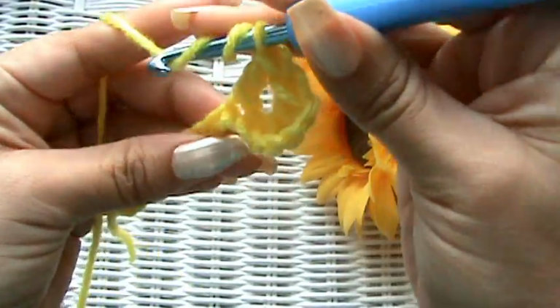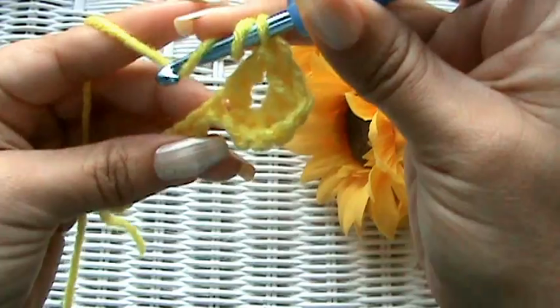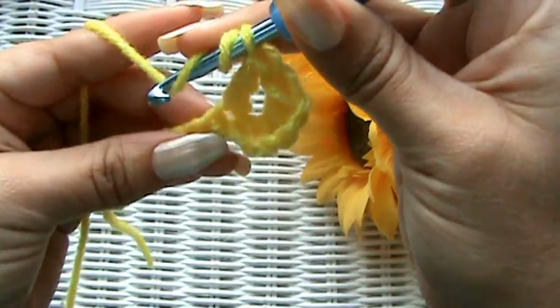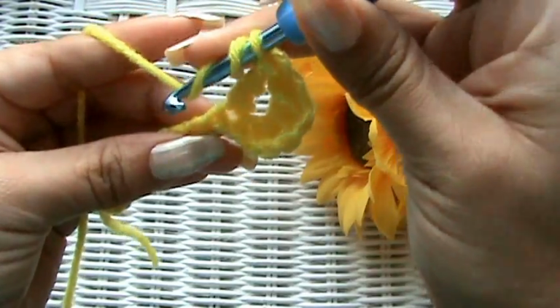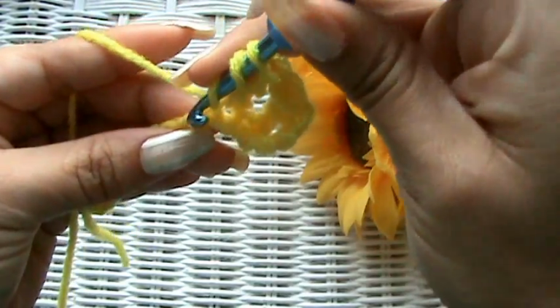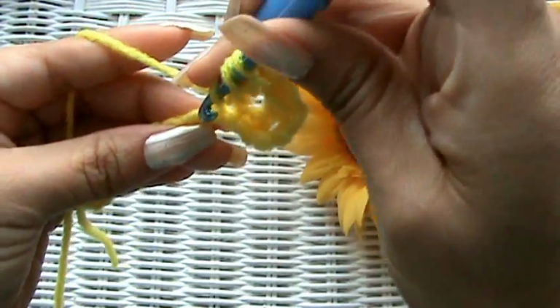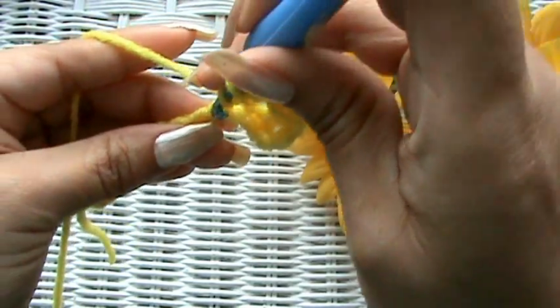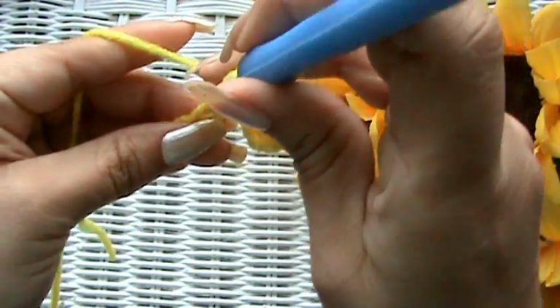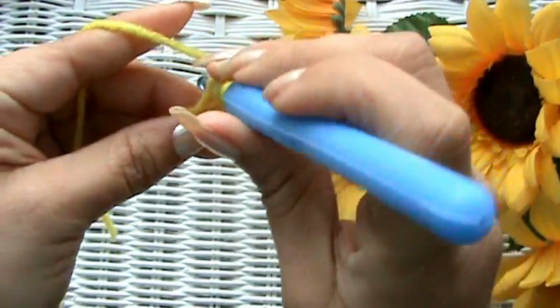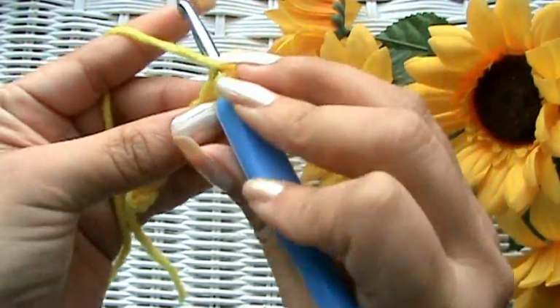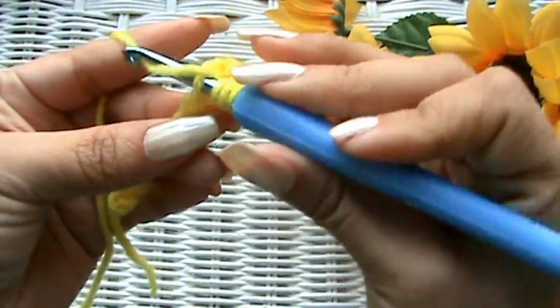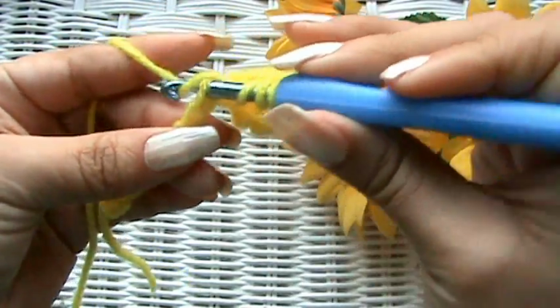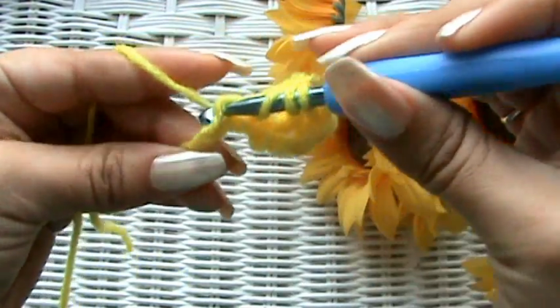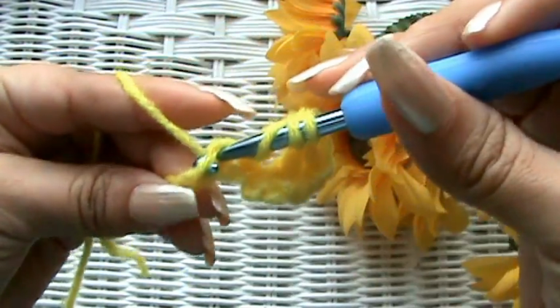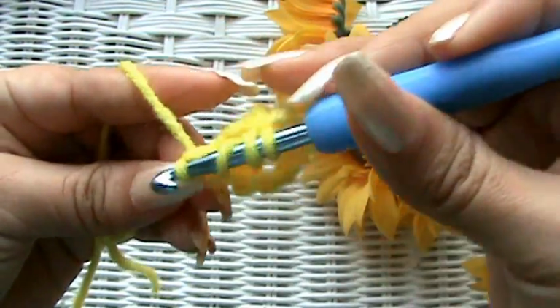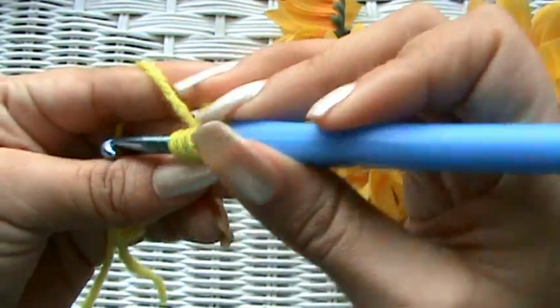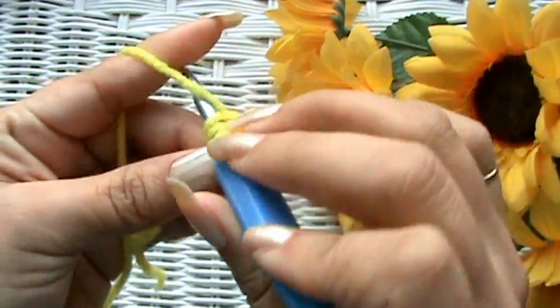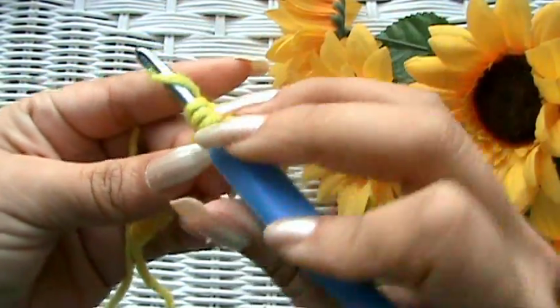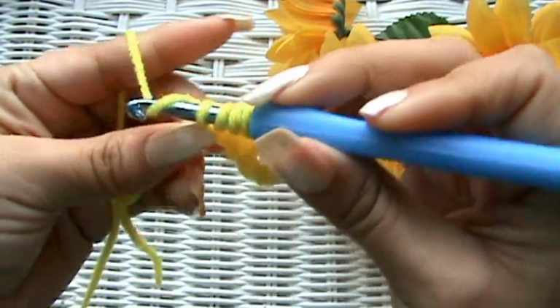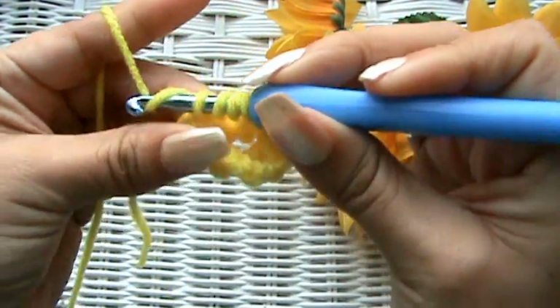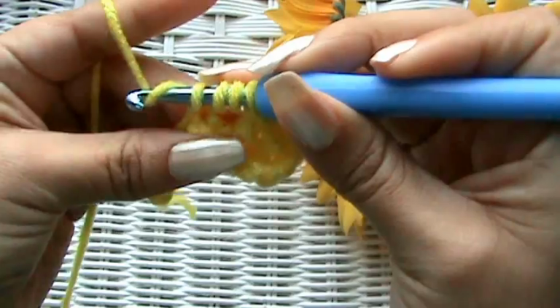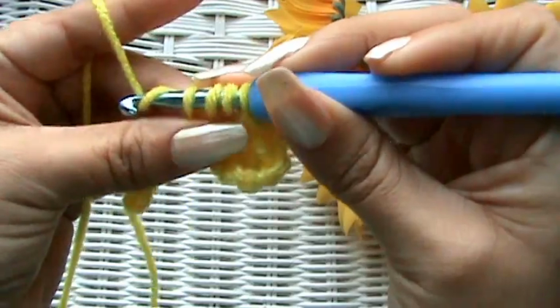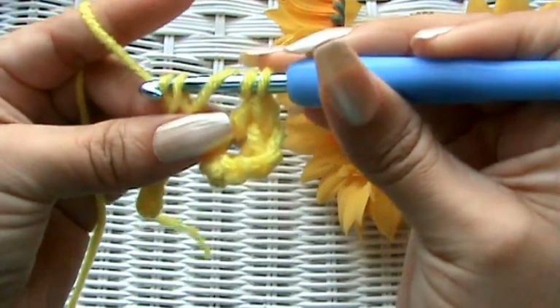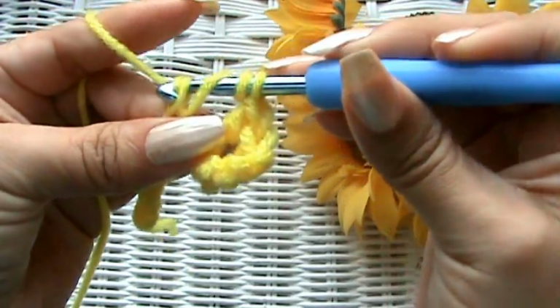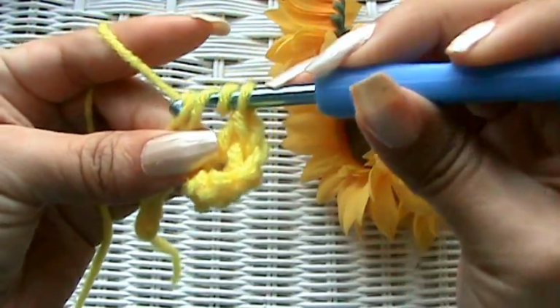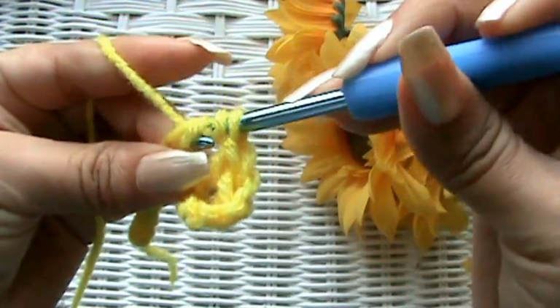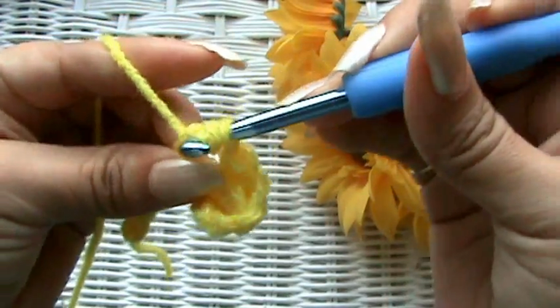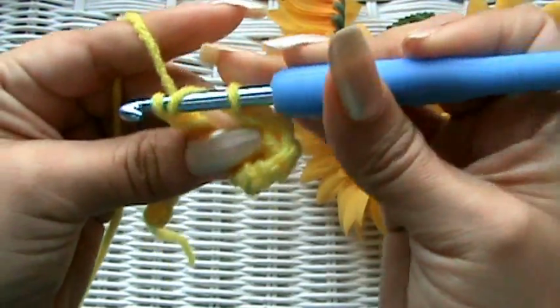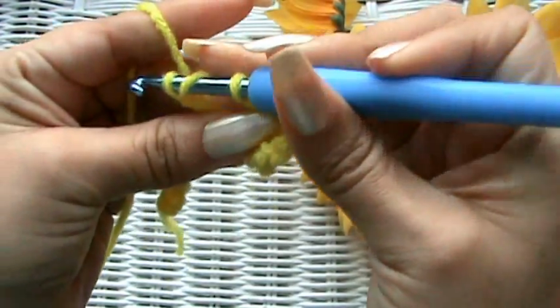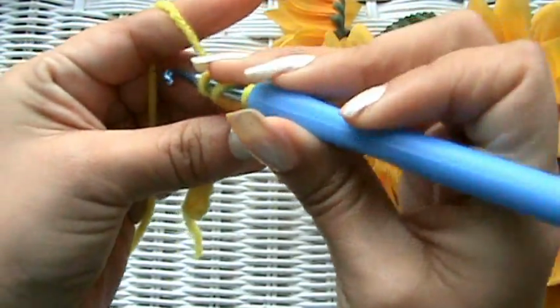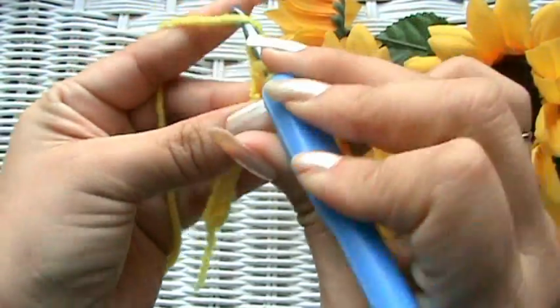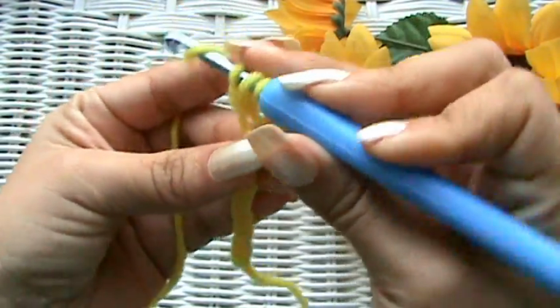Don't forget to yarn over twice — I almost did just a double crochet there. Do it nice and slow.